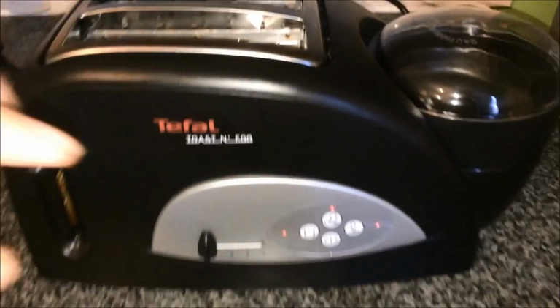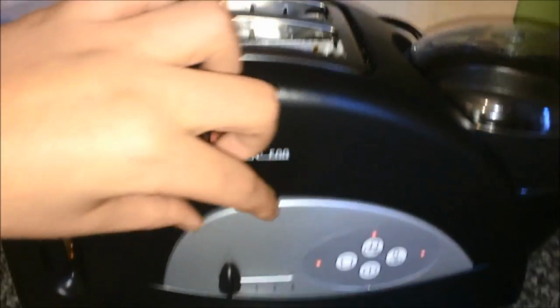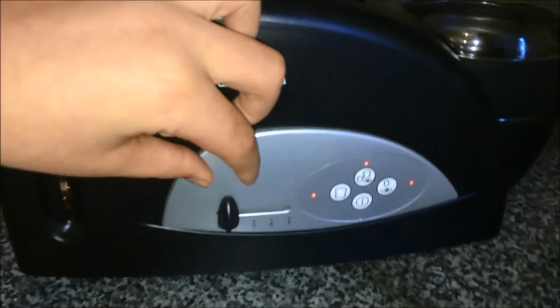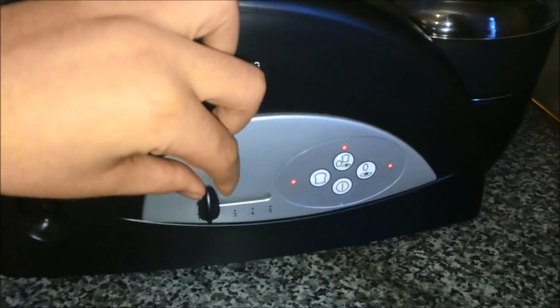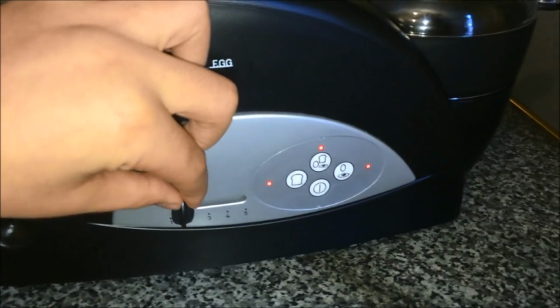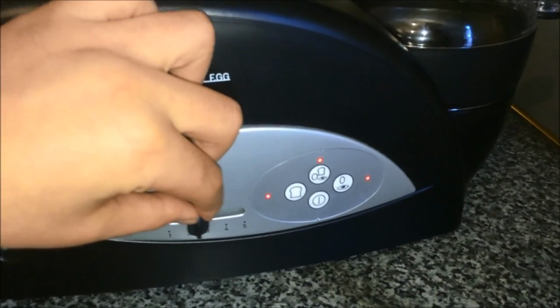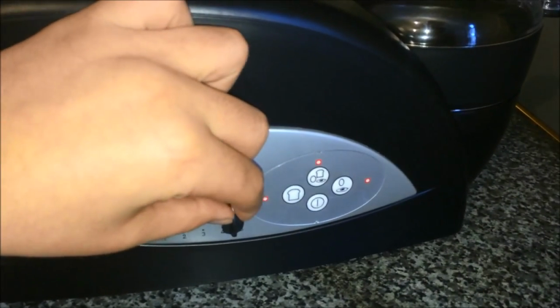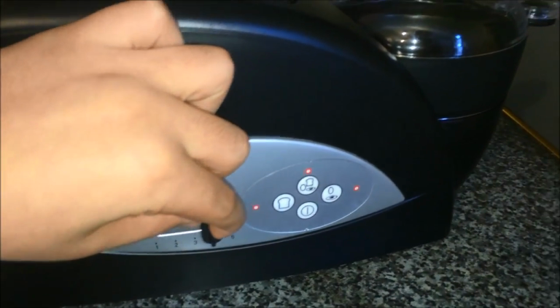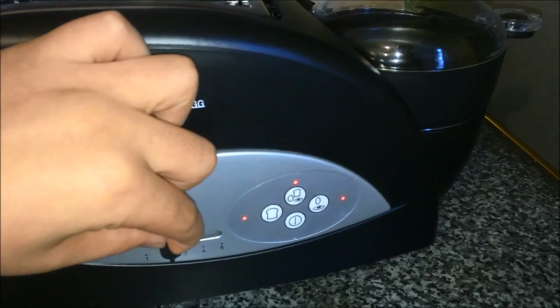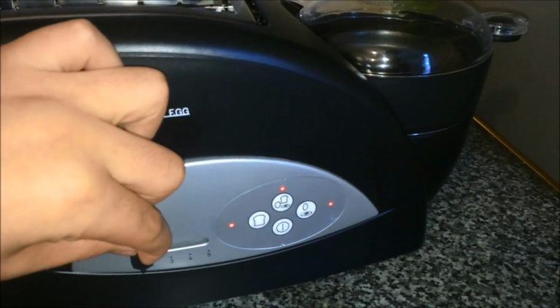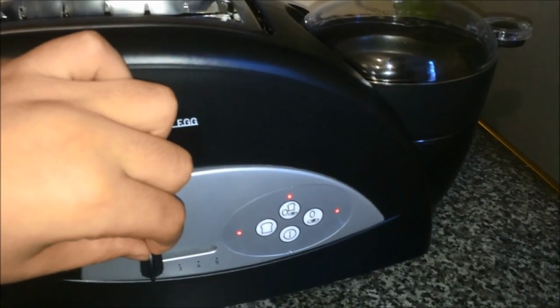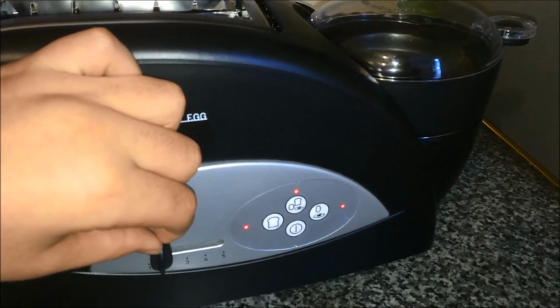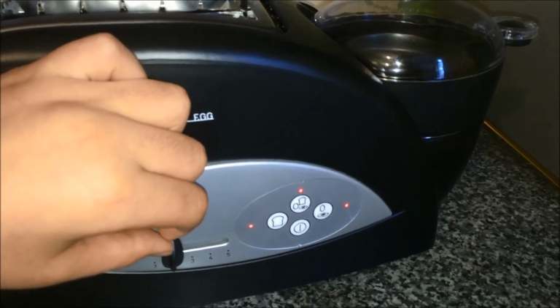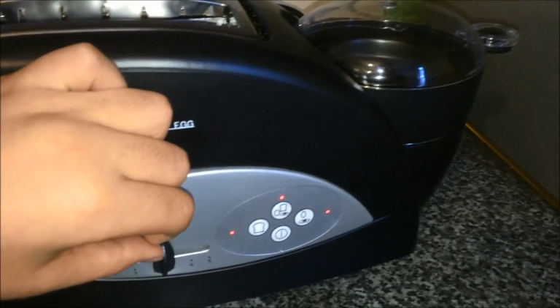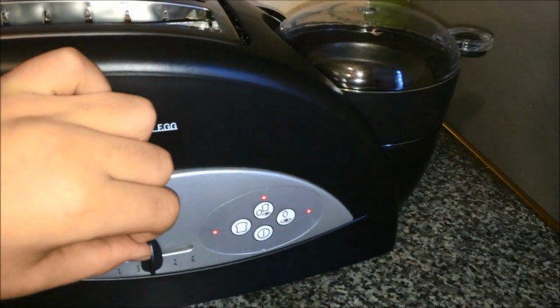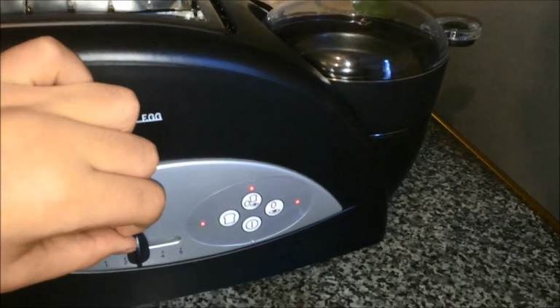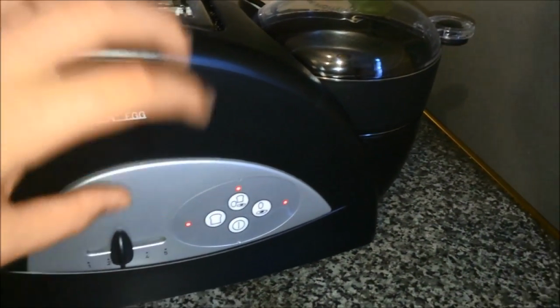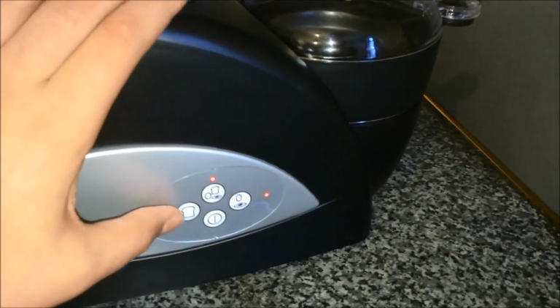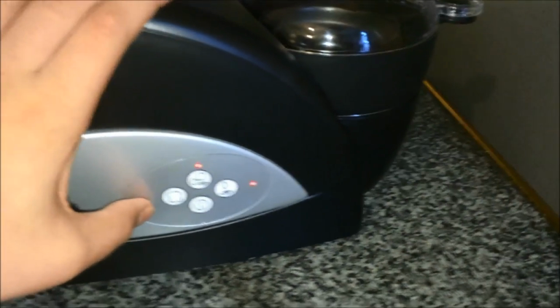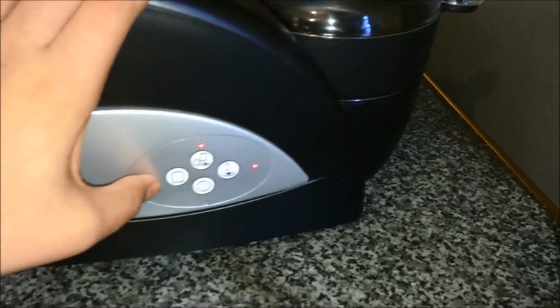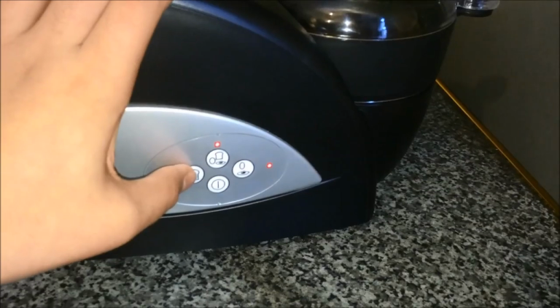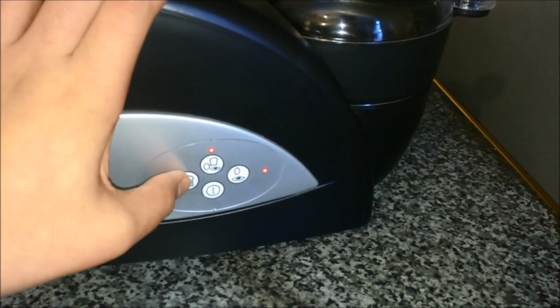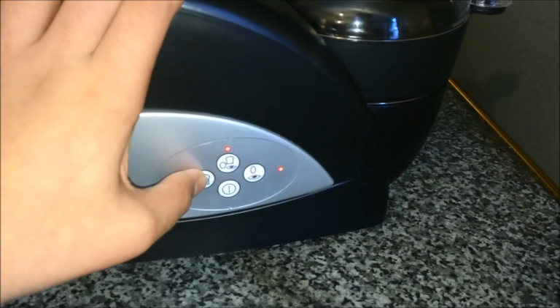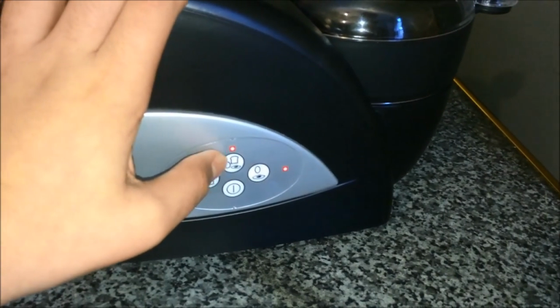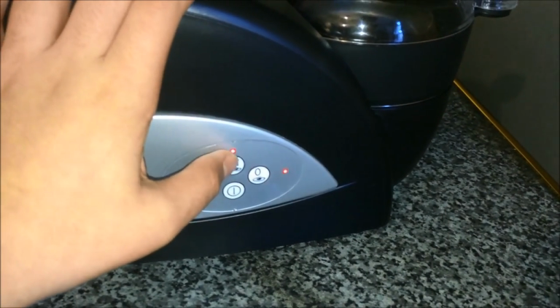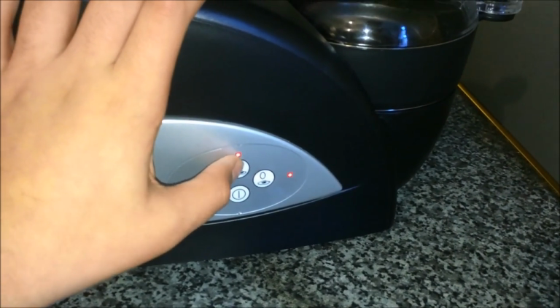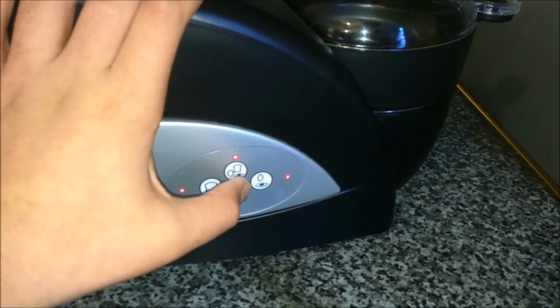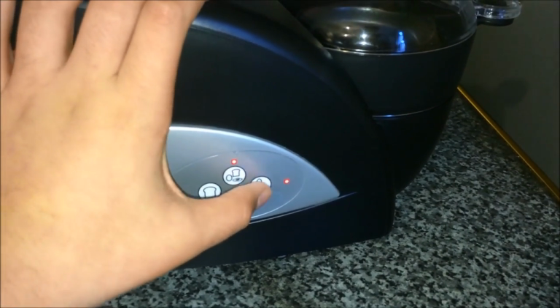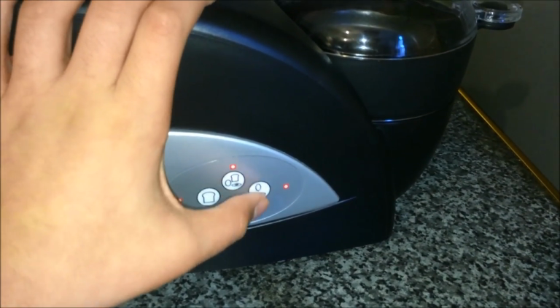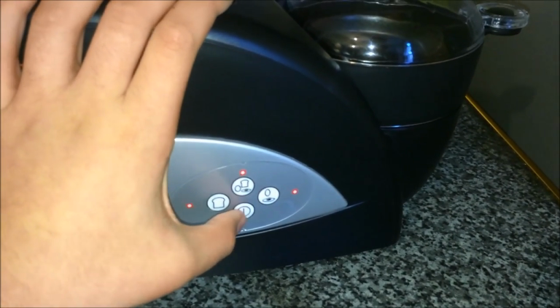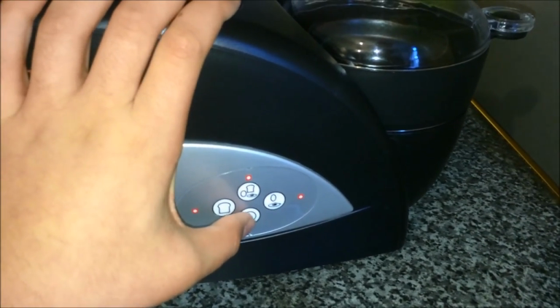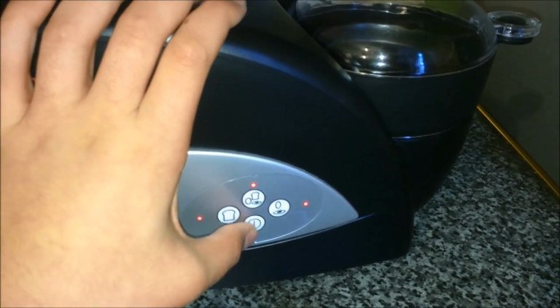You can choose how well you want your toast done by moving the control from left to right depending on how well you want your toast. You can then choose to either have toast only, toast an egg, egg only, or cancel.